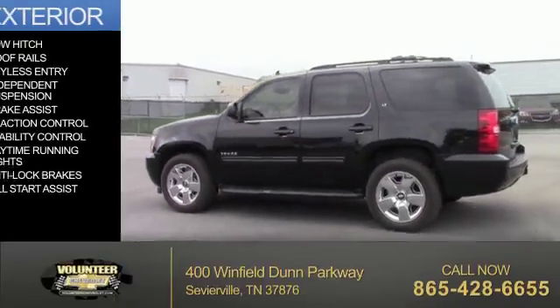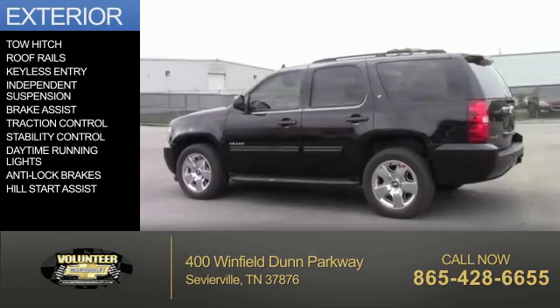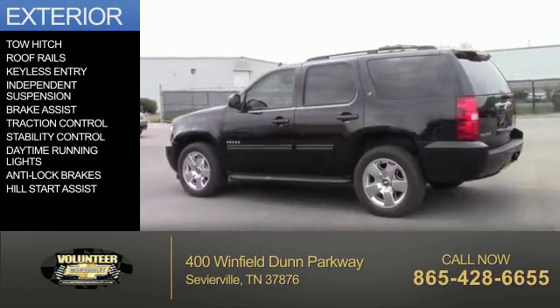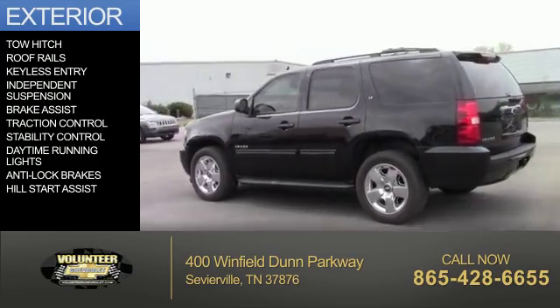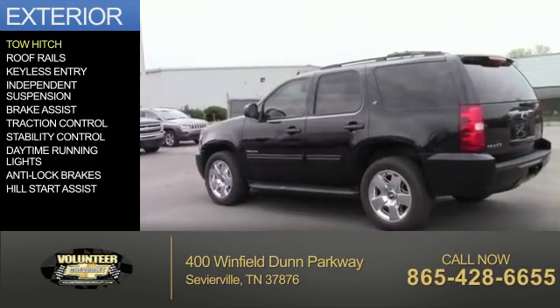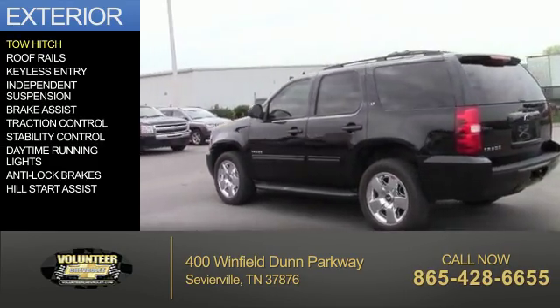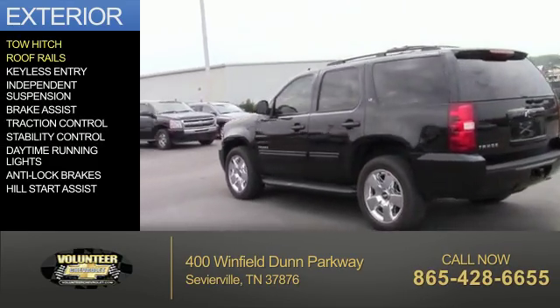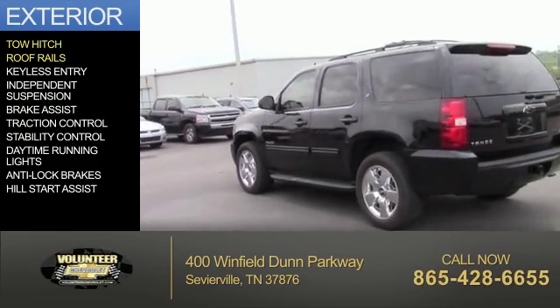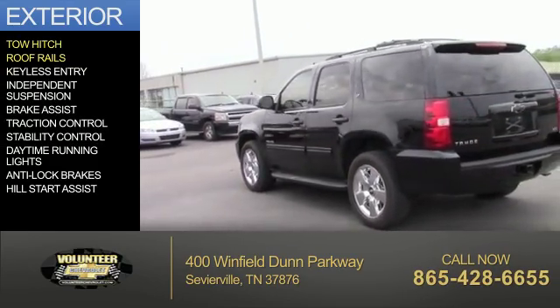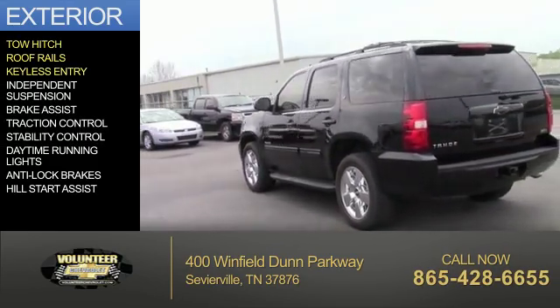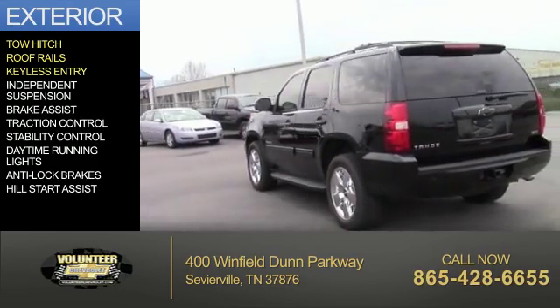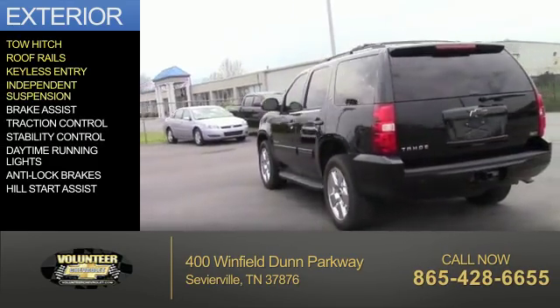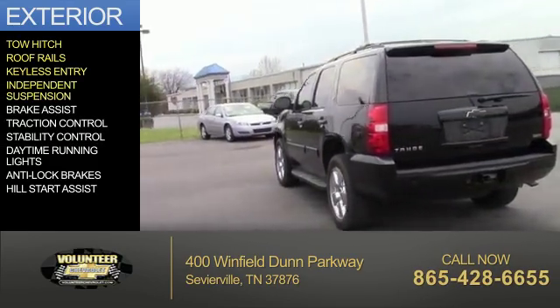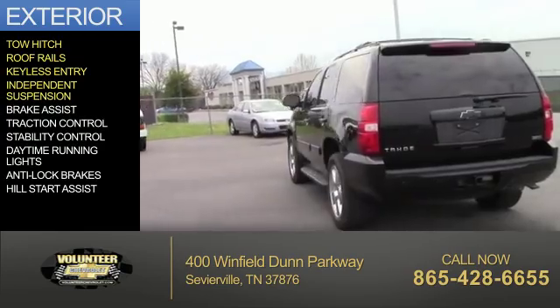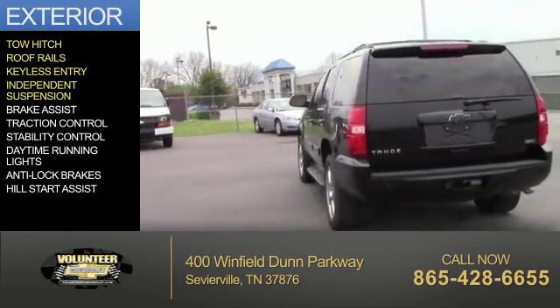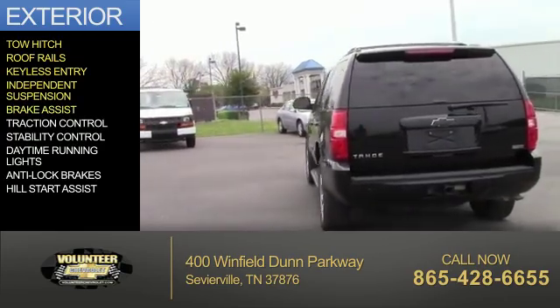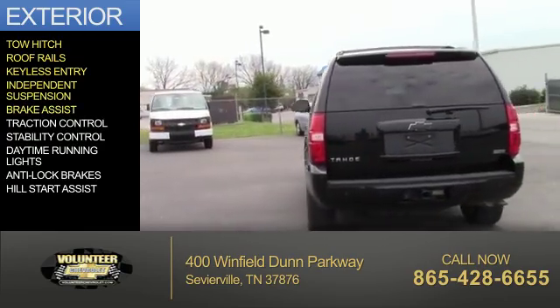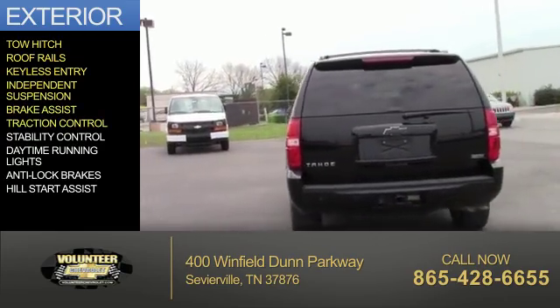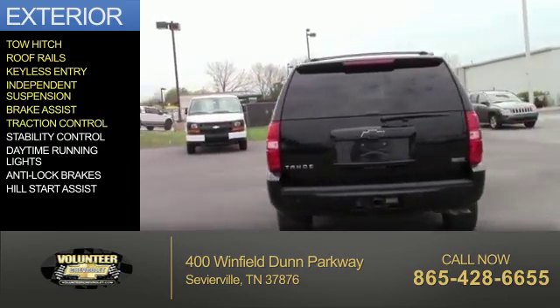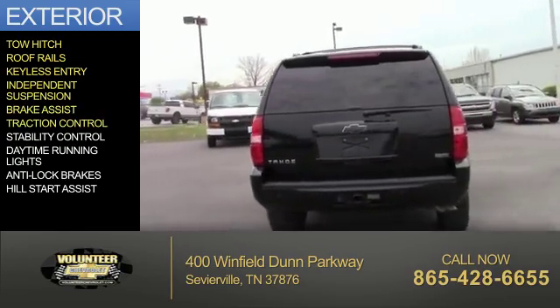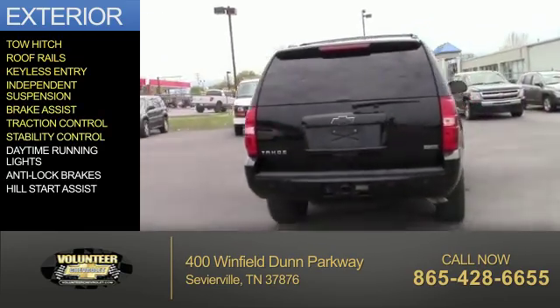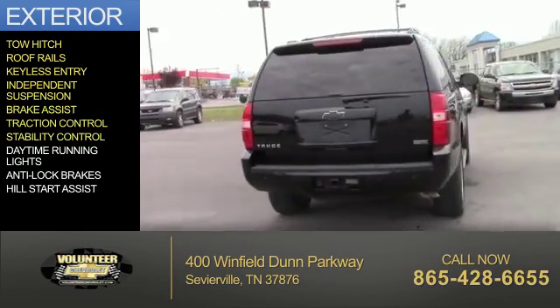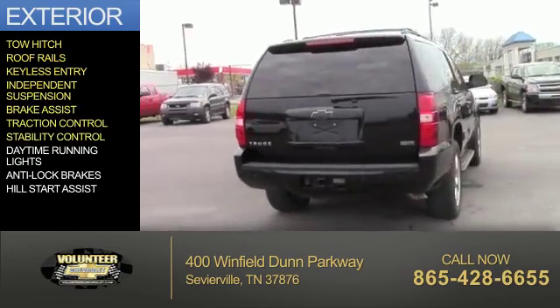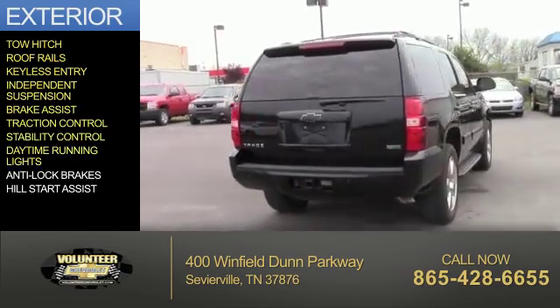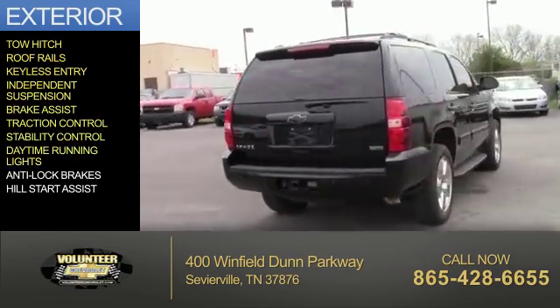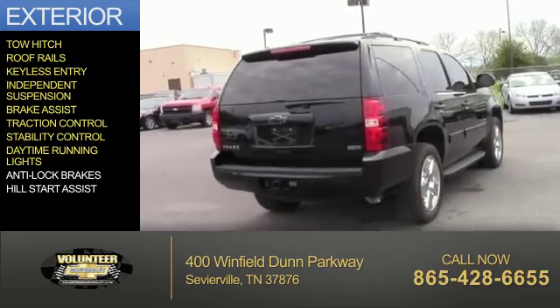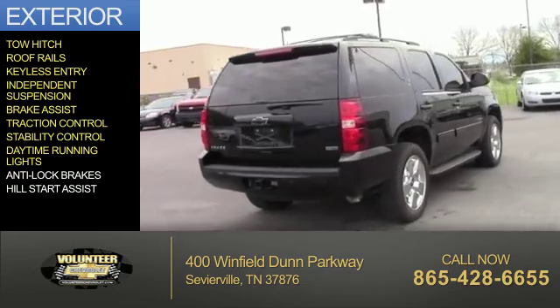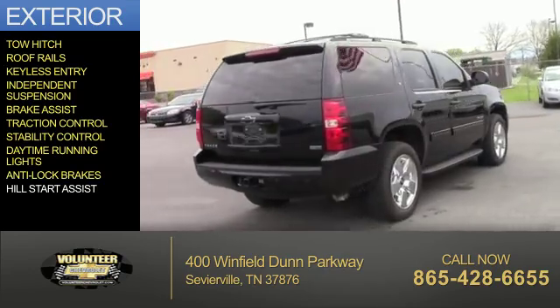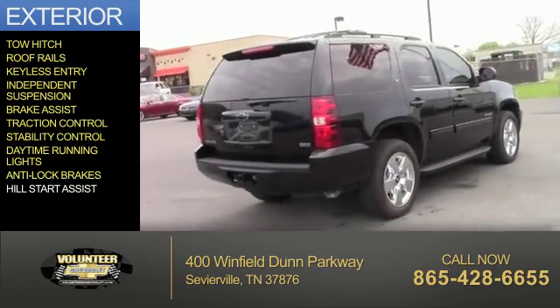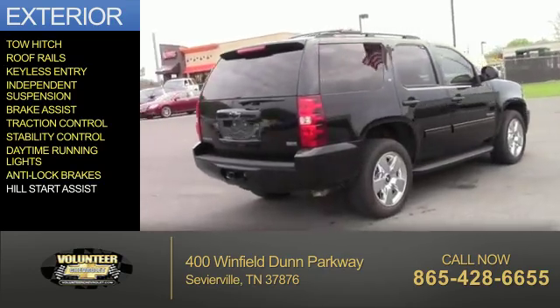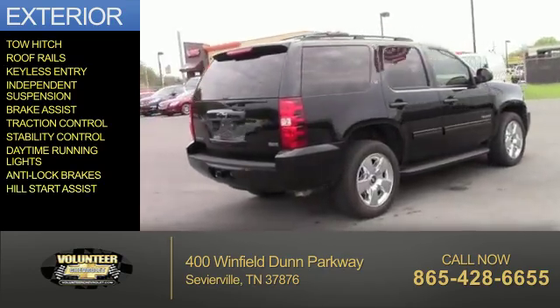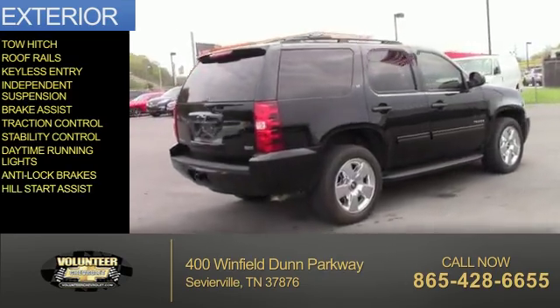The features include tow hitch, roof rails, keyless entry, independent suspension, brake assist, traction control, stability control, daytime running lights, anti-lock brakes, and hill start assist.